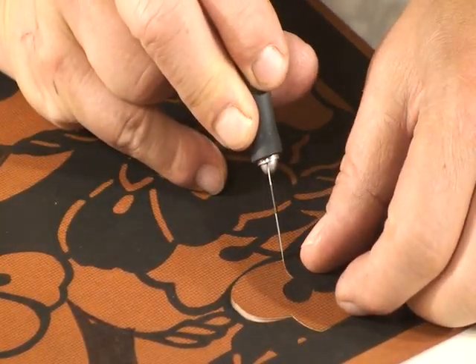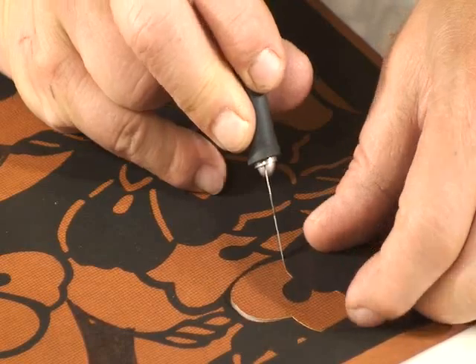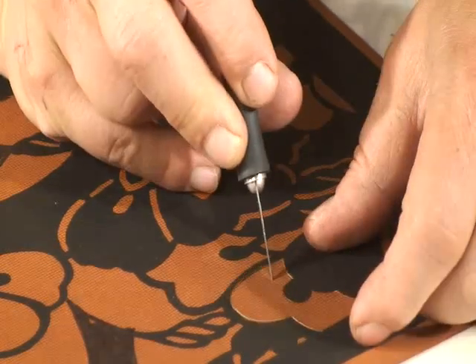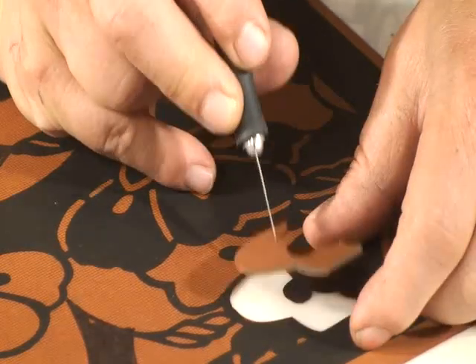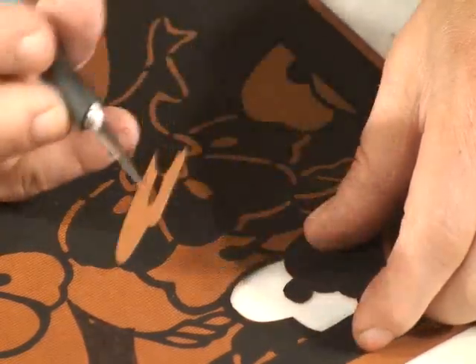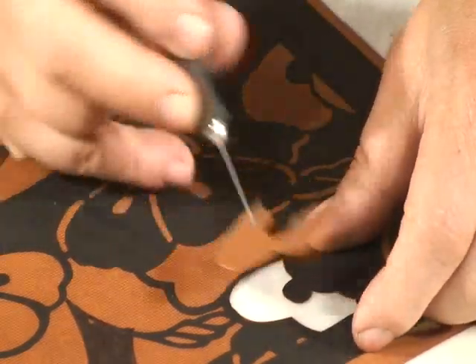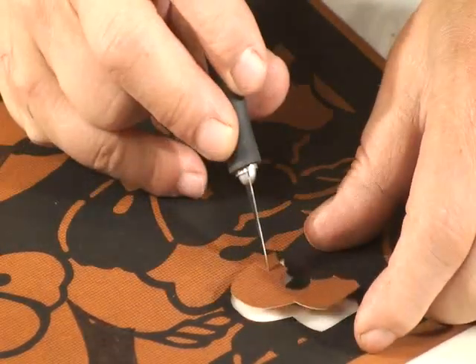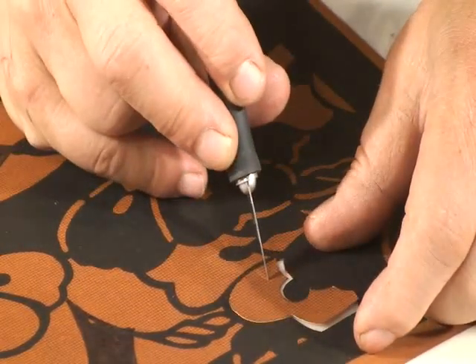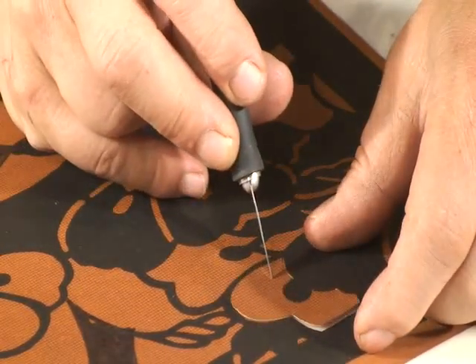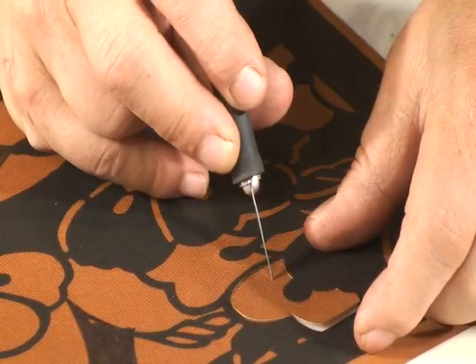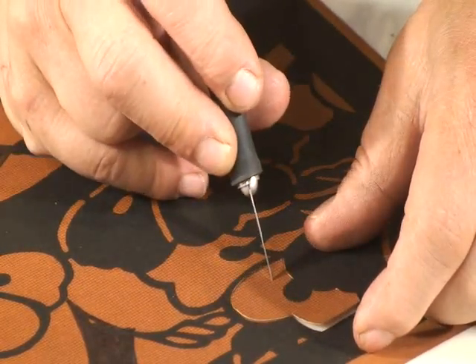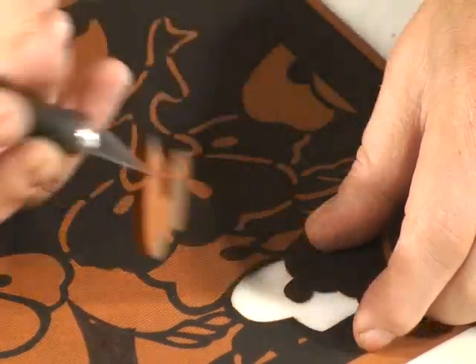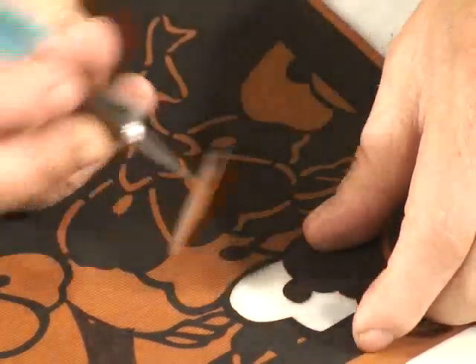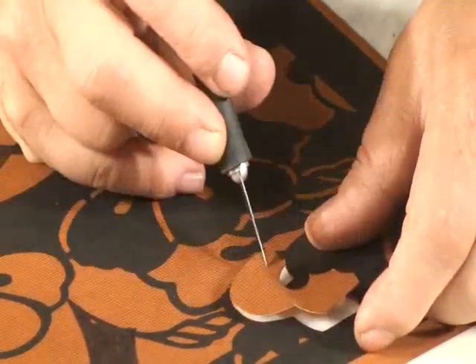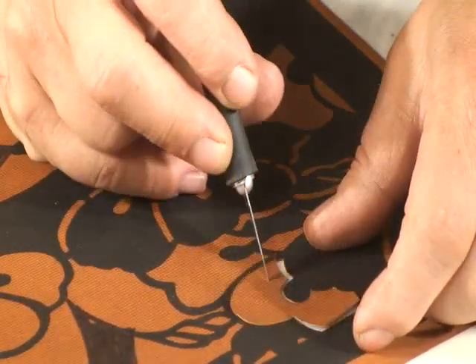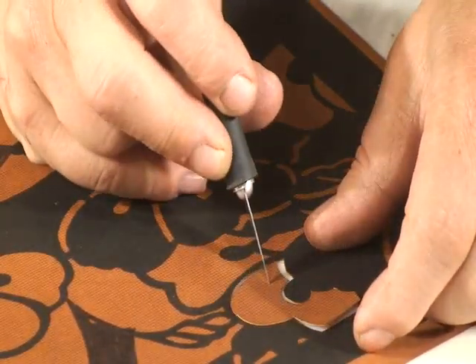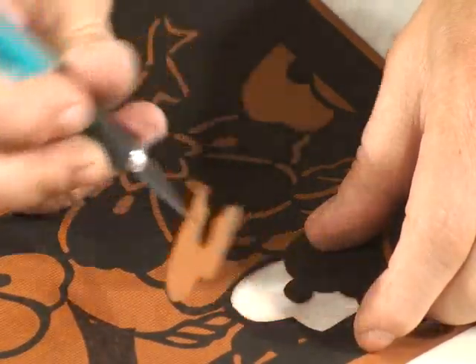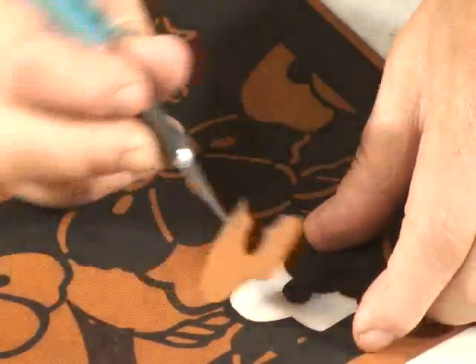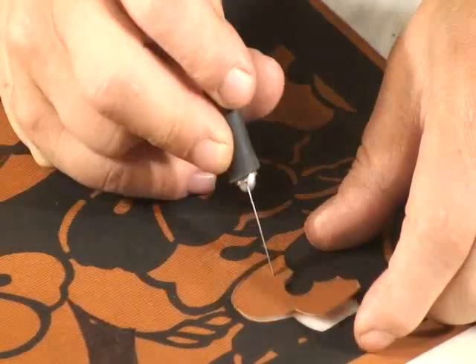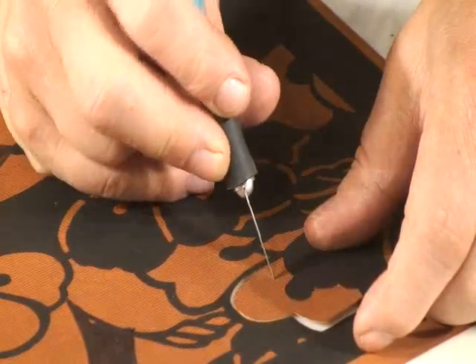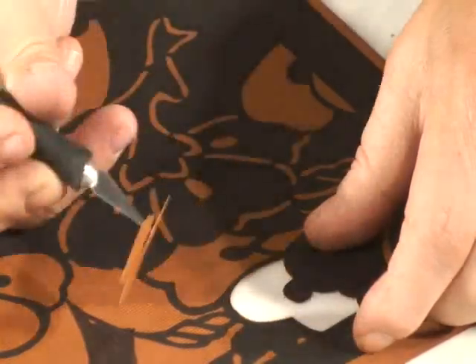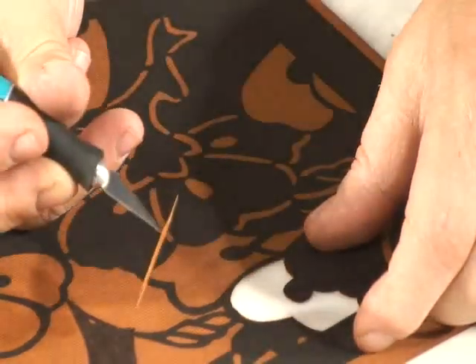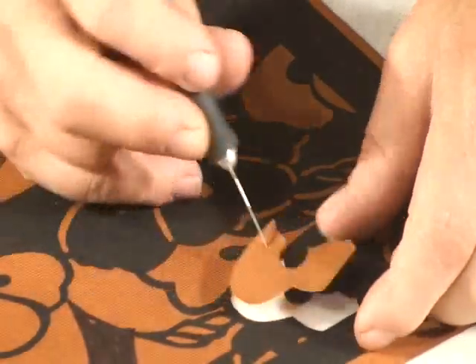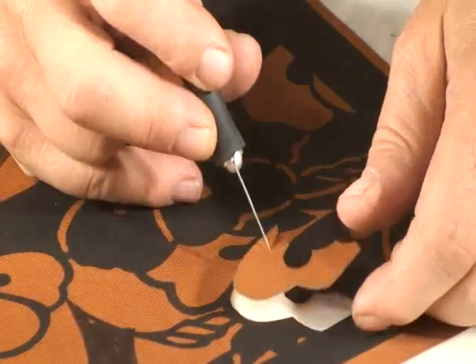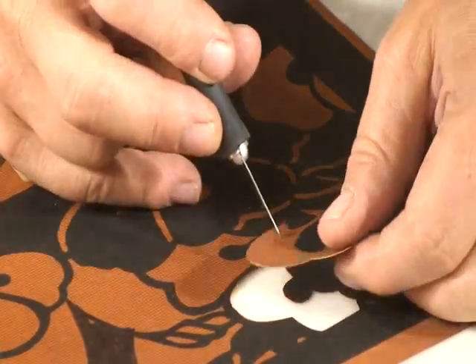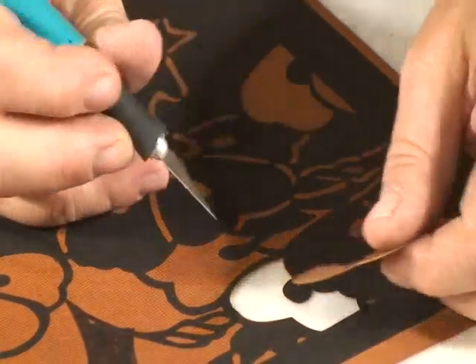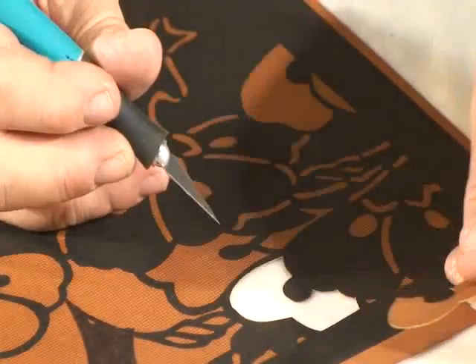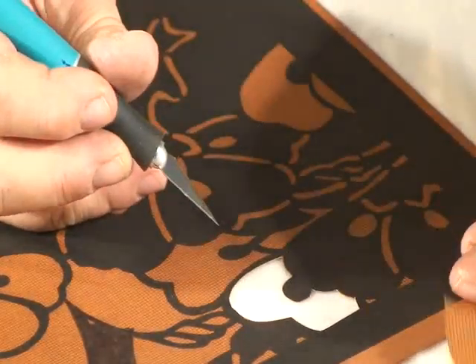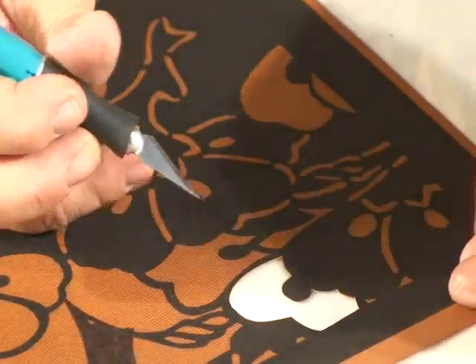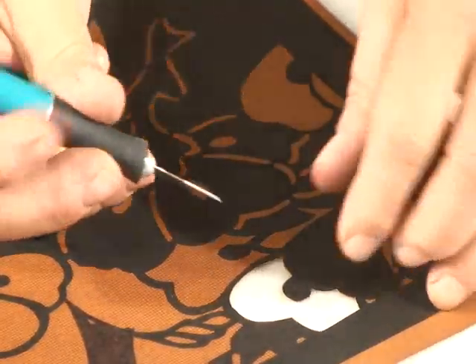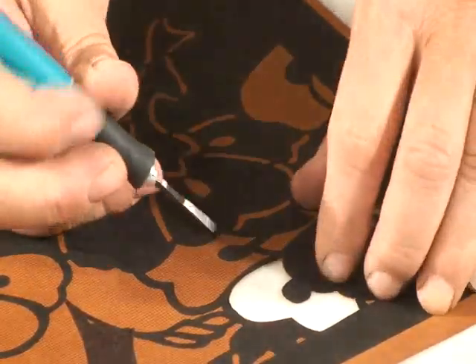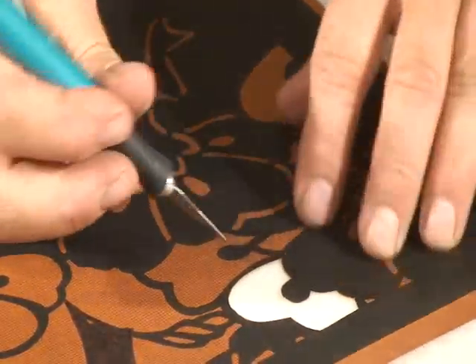If you've cut the paper properly, the scrap piece should lift away as easily as mine does here — with no fuzz, no snag, no difficulty in removing it.